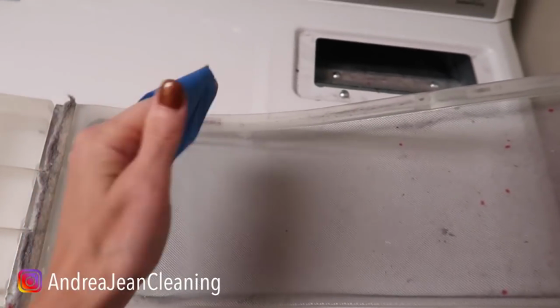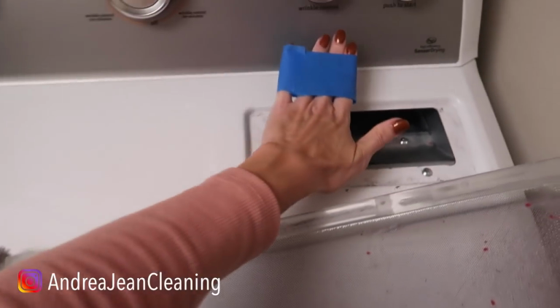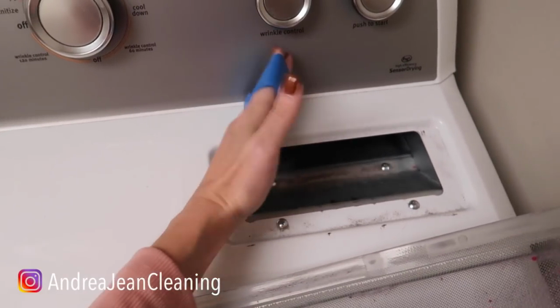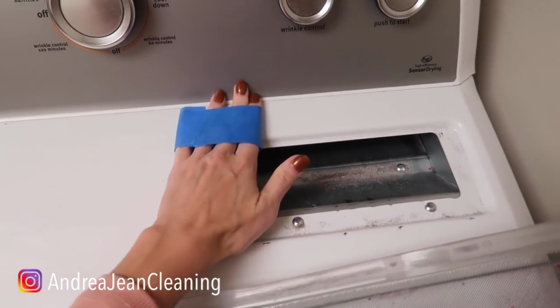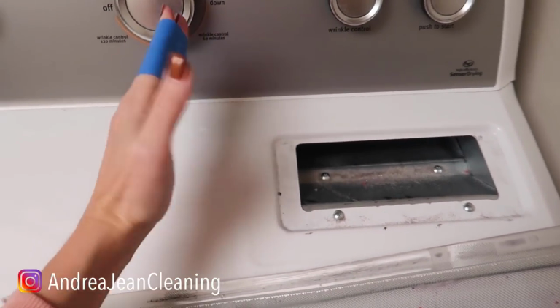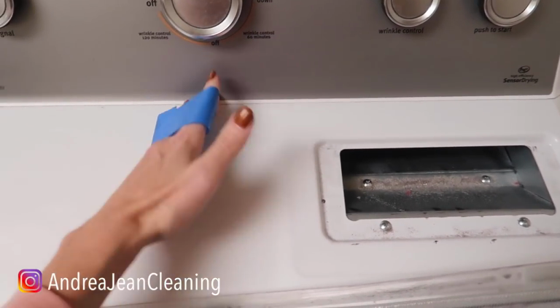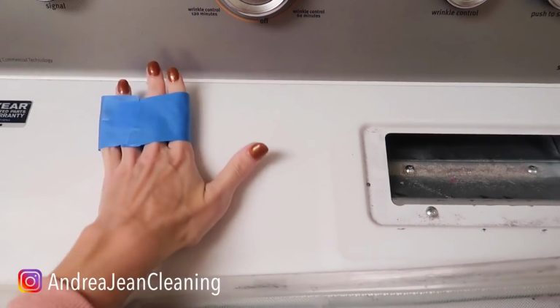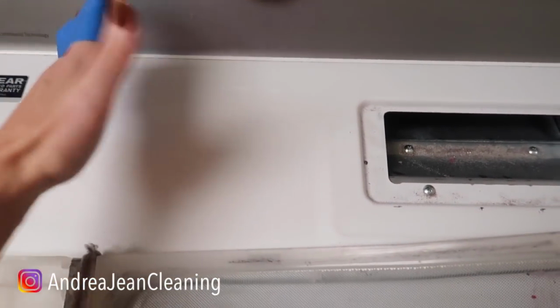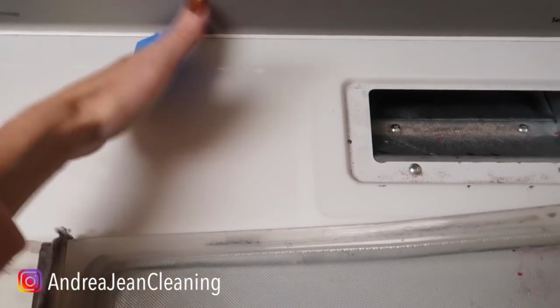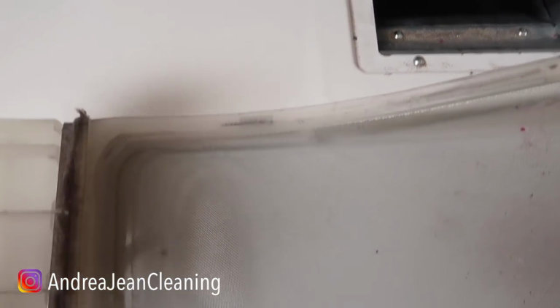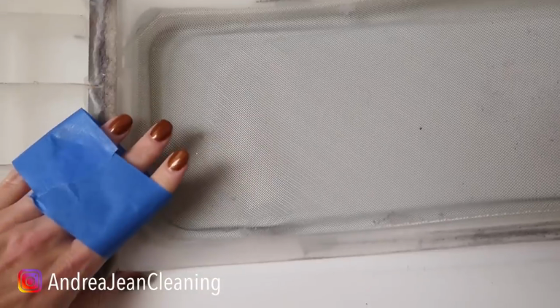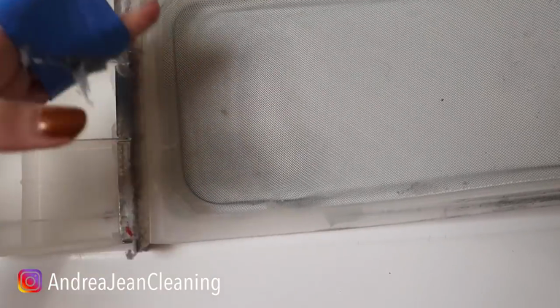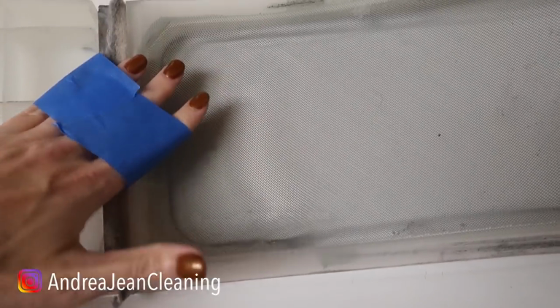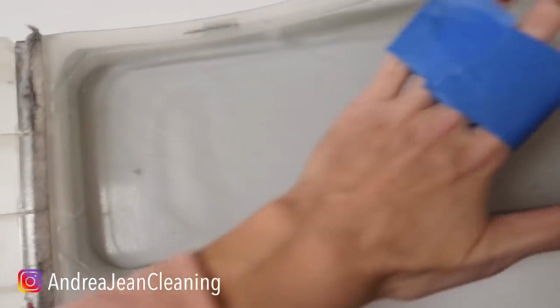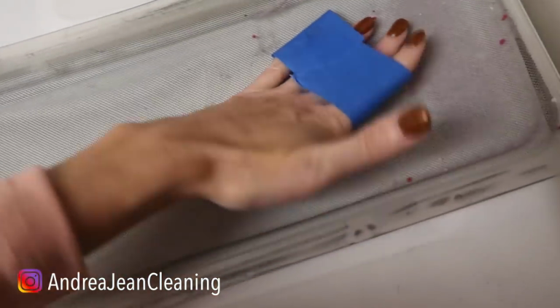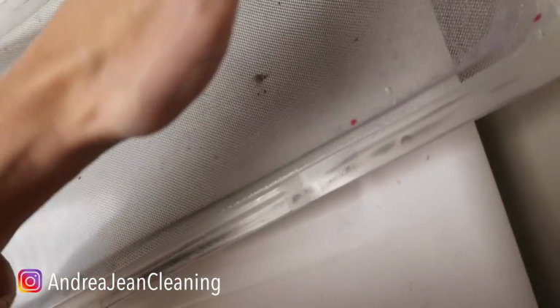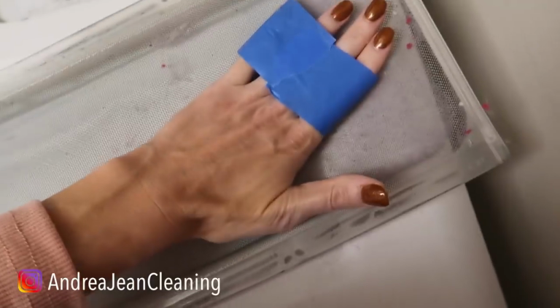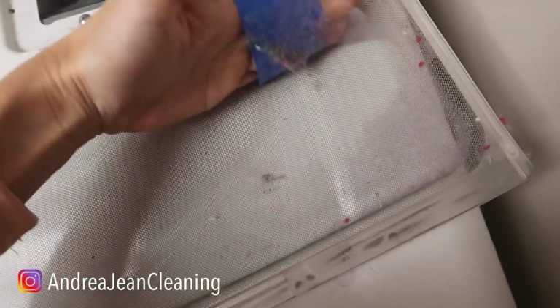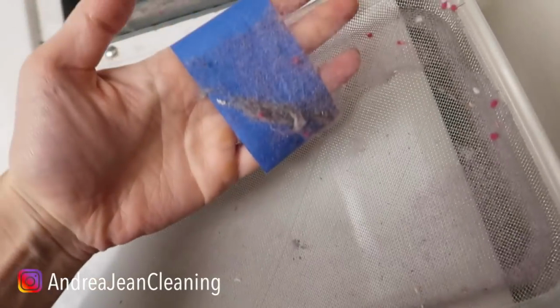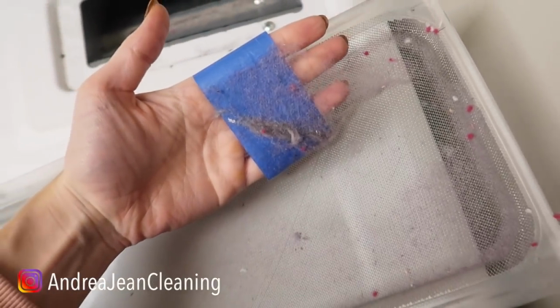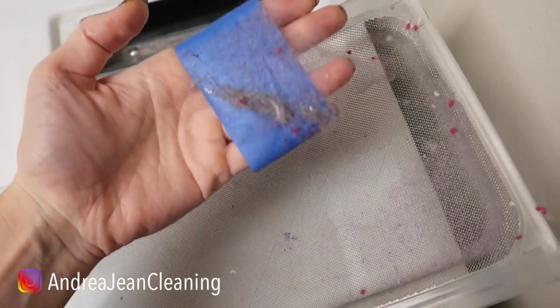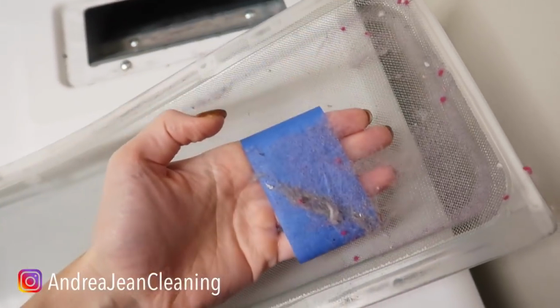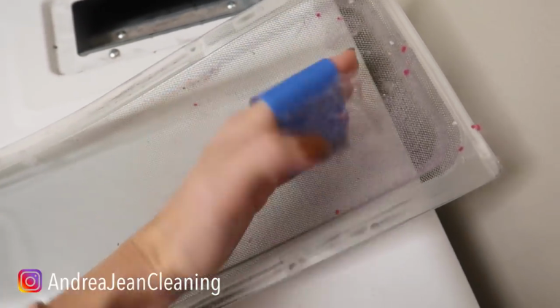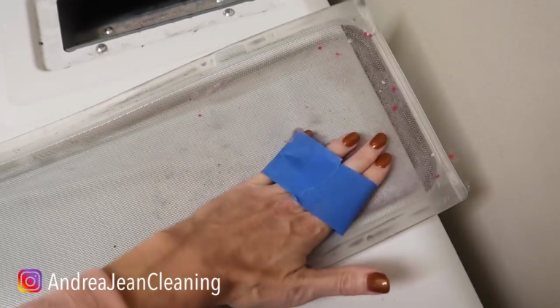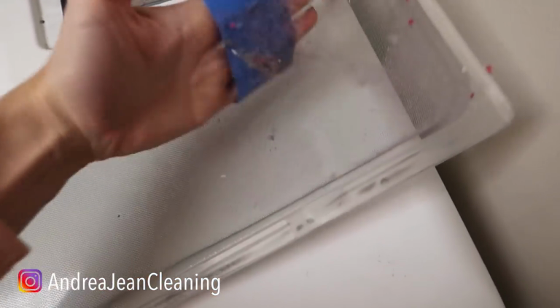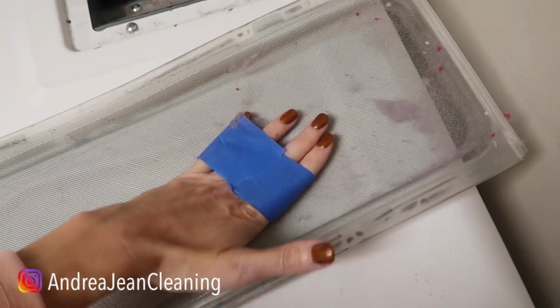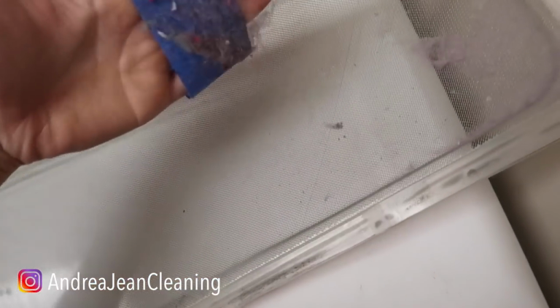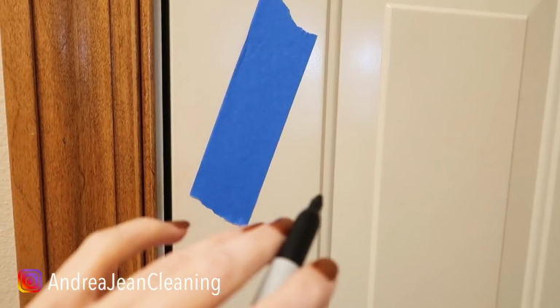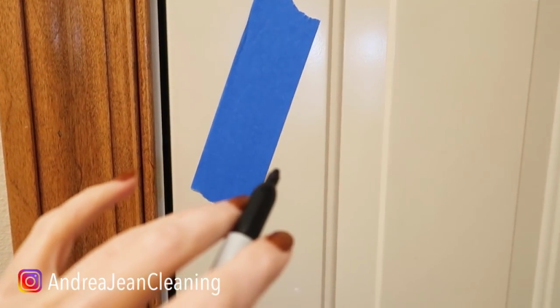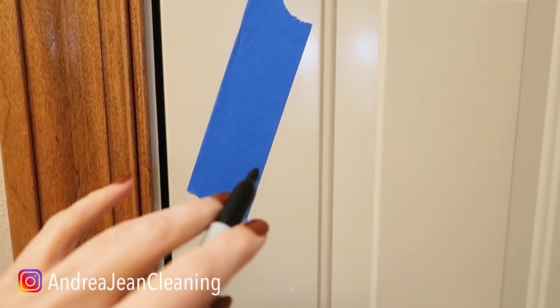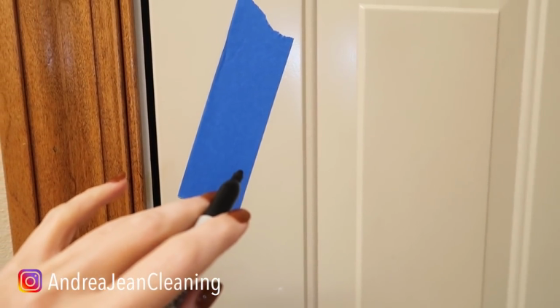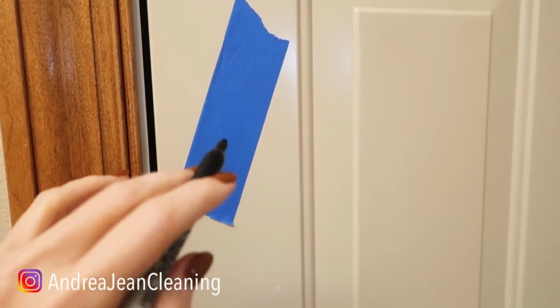Dryer lint, anybody? You can clean your entire dryer with this alone right here. You can get all up in here and get all this lint up. Feel really good! You're getting a two-for-one special right here.